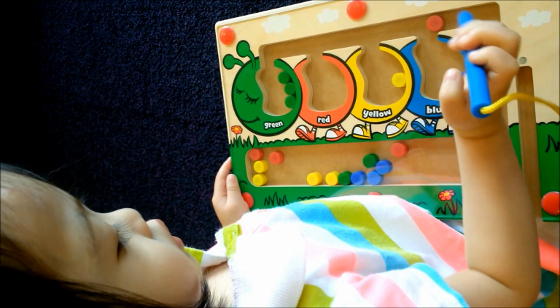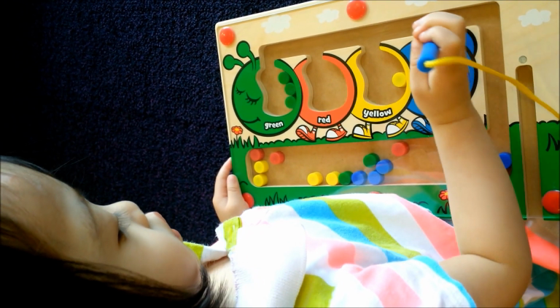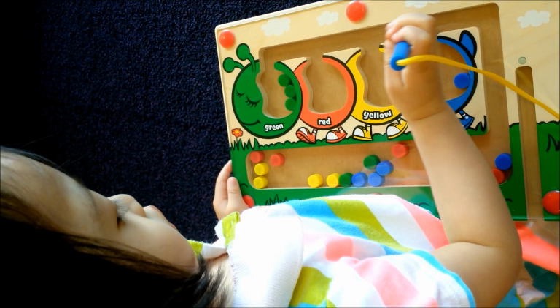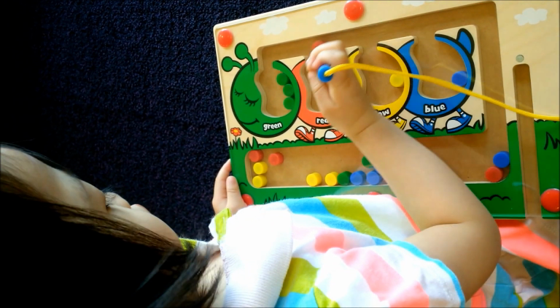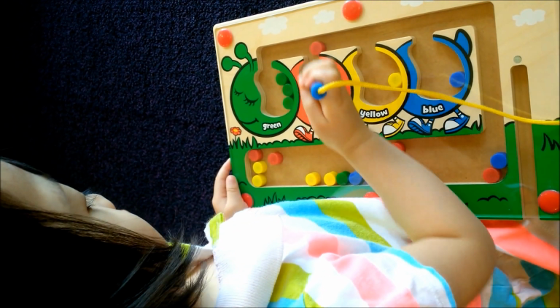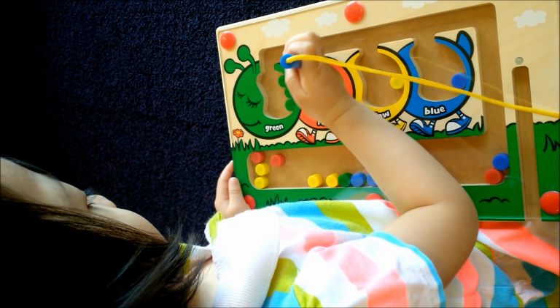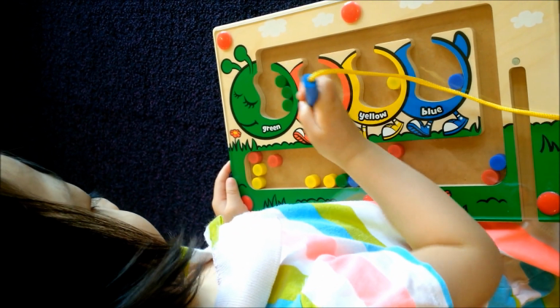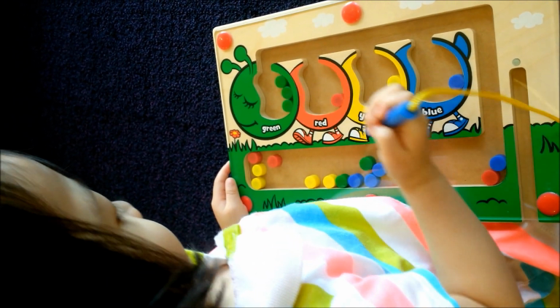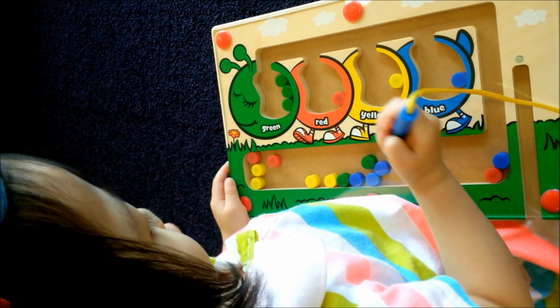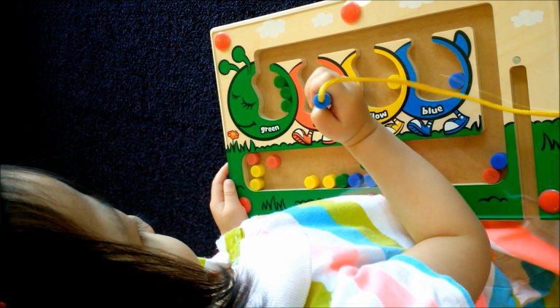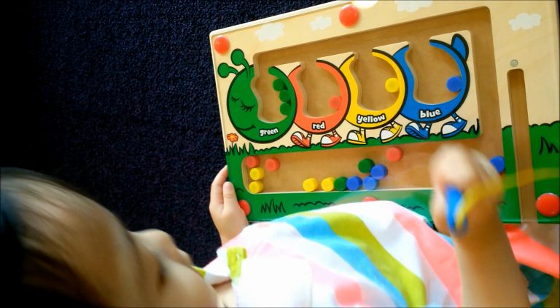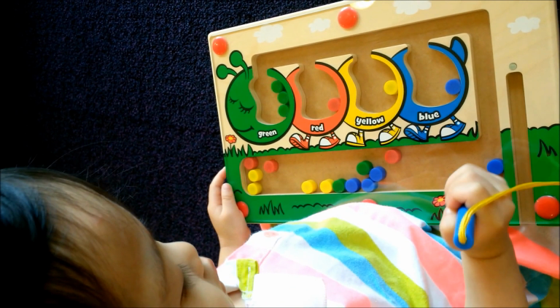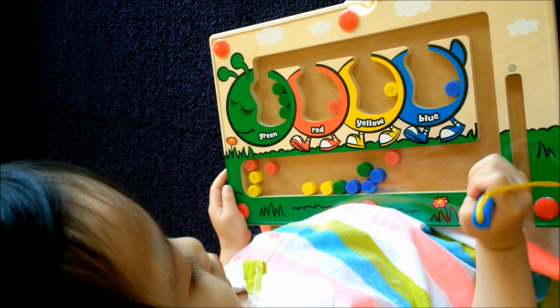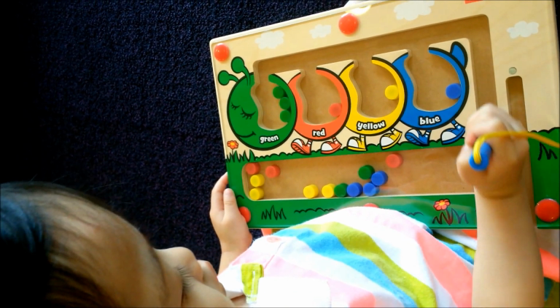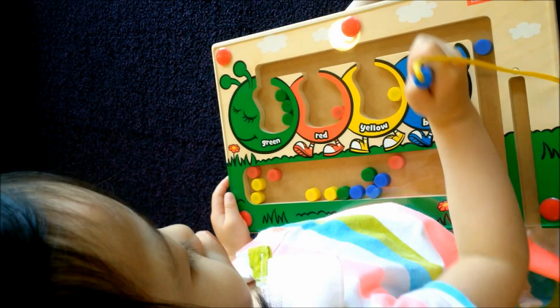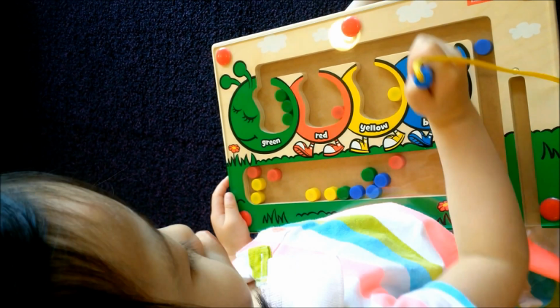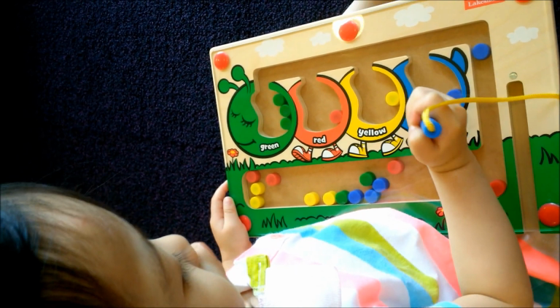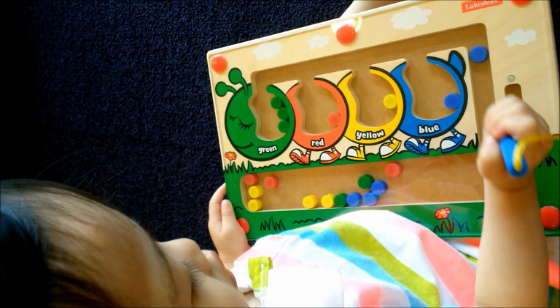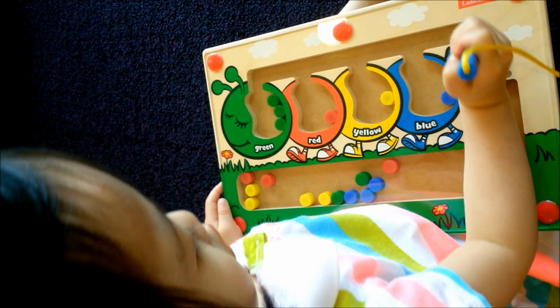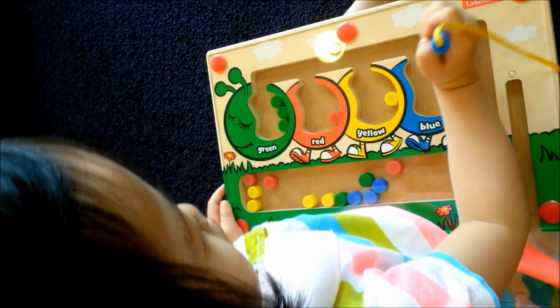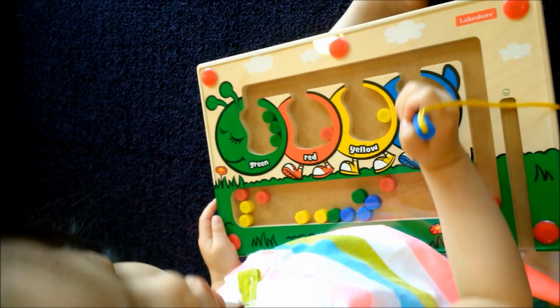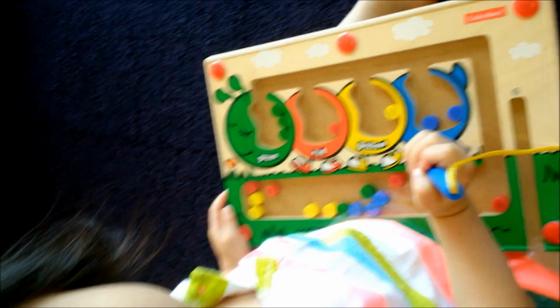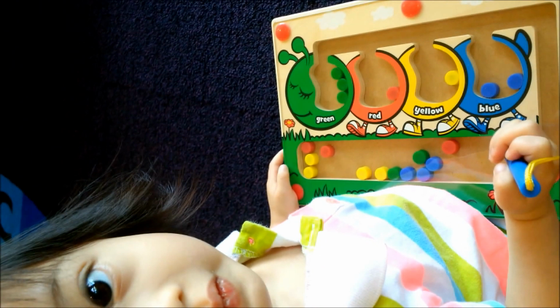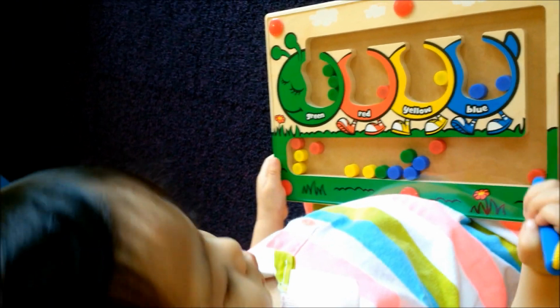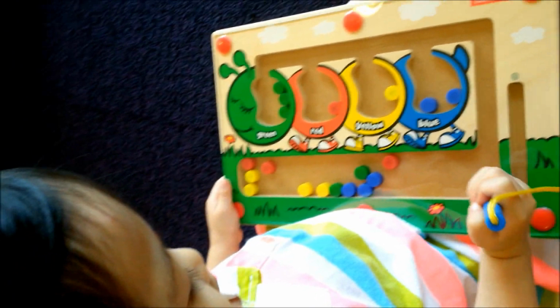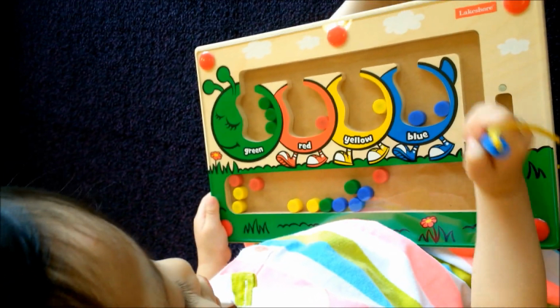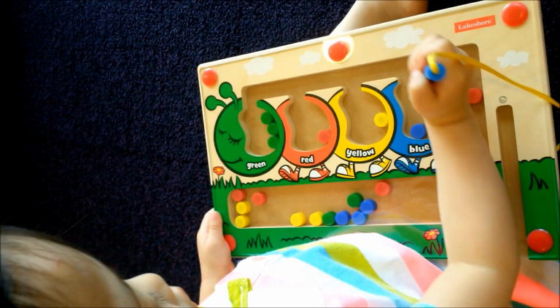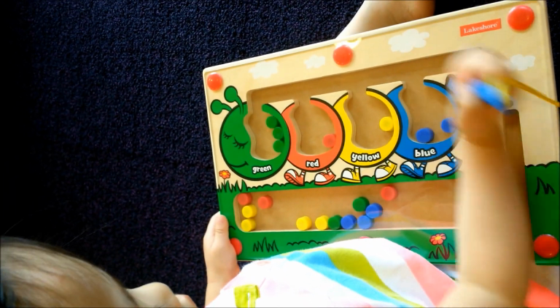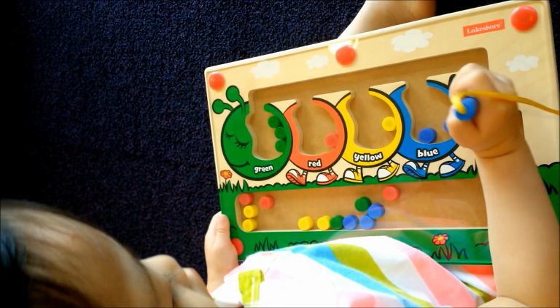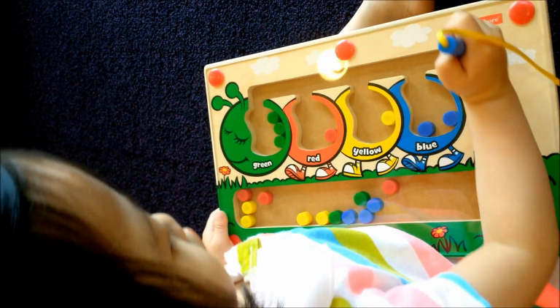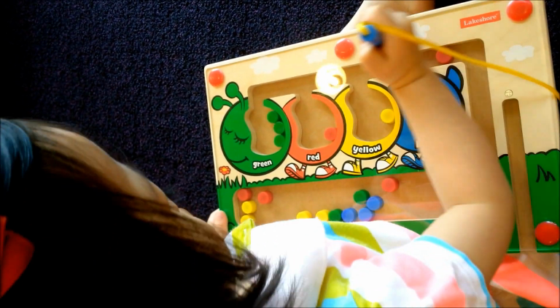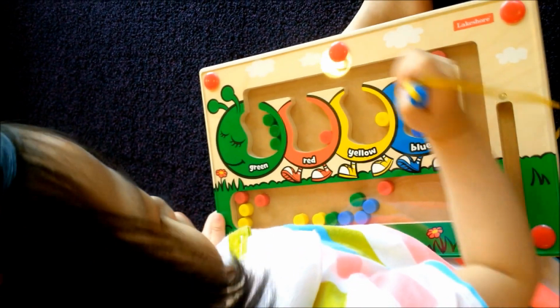What color is that? Red. Red goes in the red. Good job. All your colors? Good job. You know all your colors, huh? Good job.